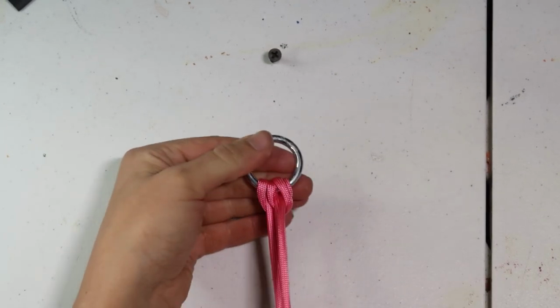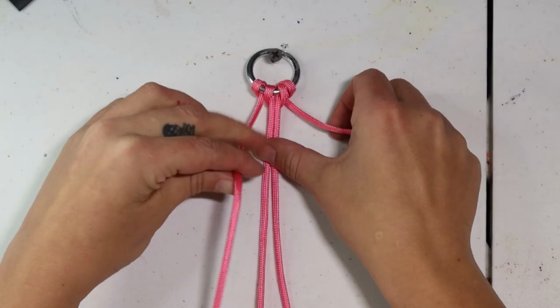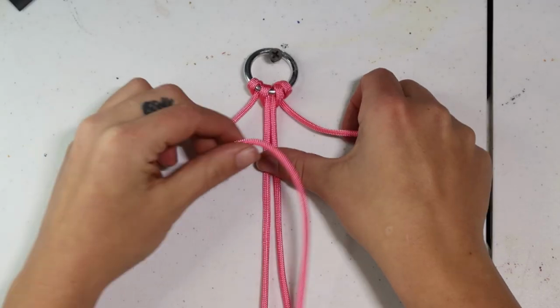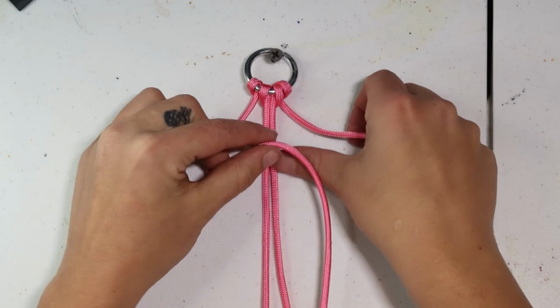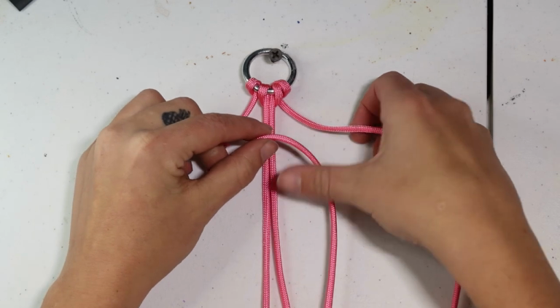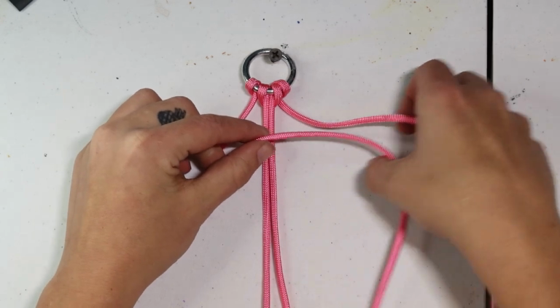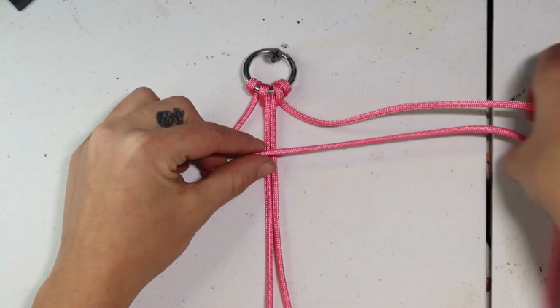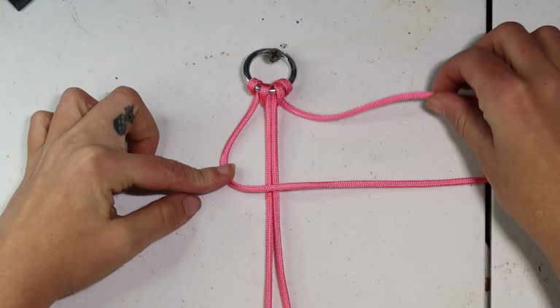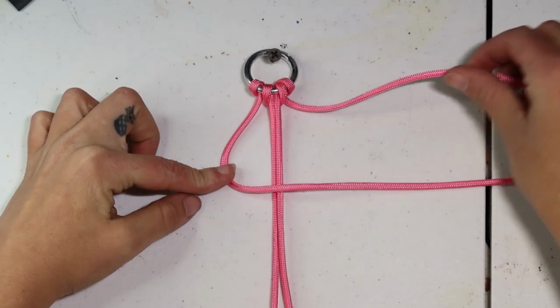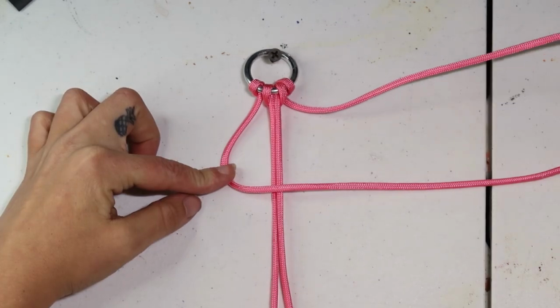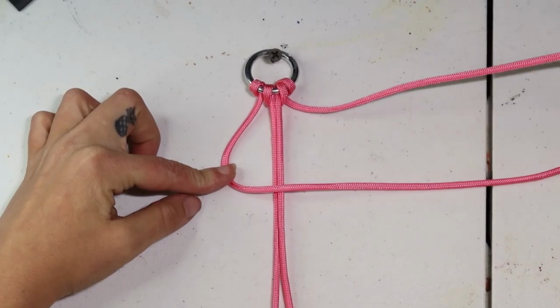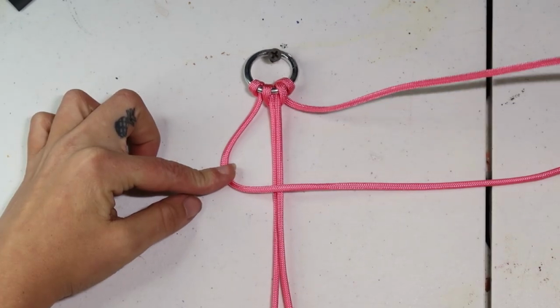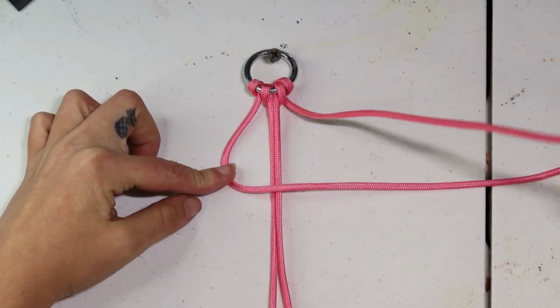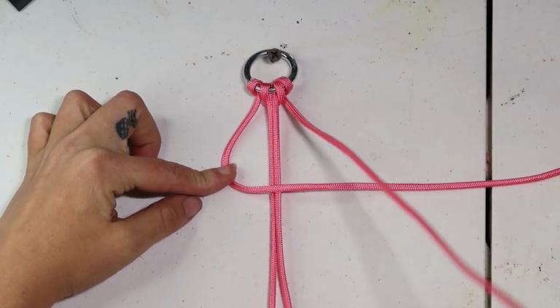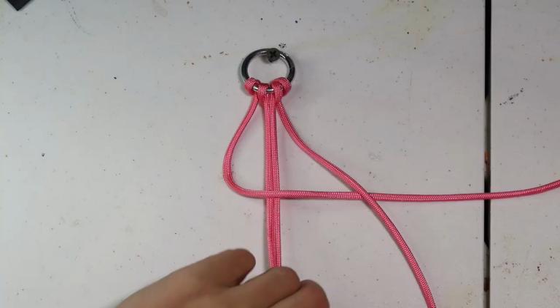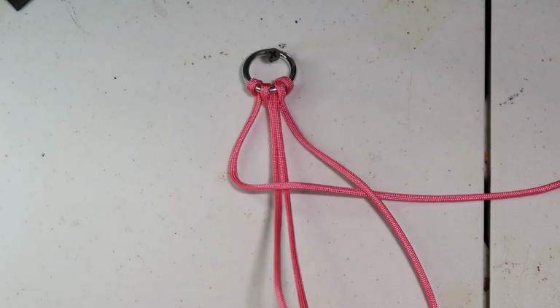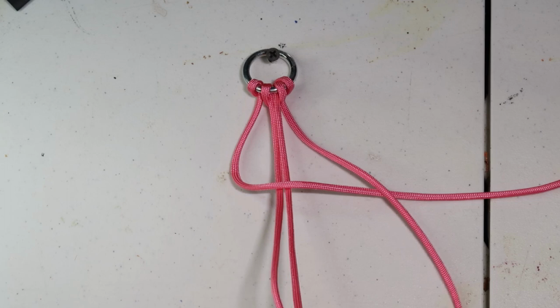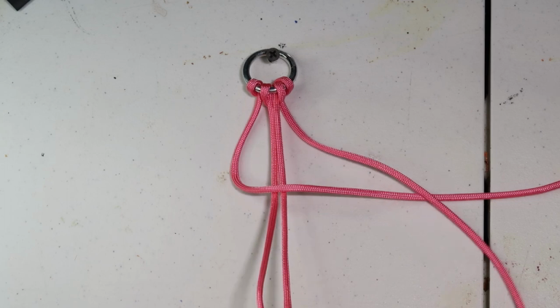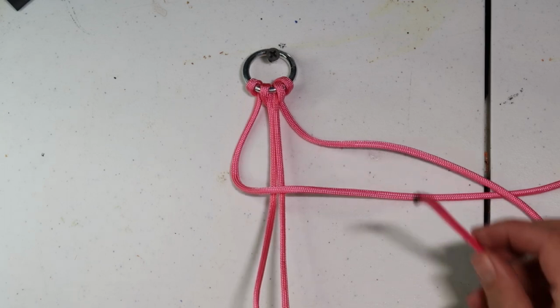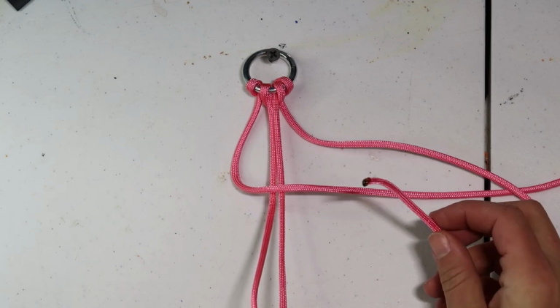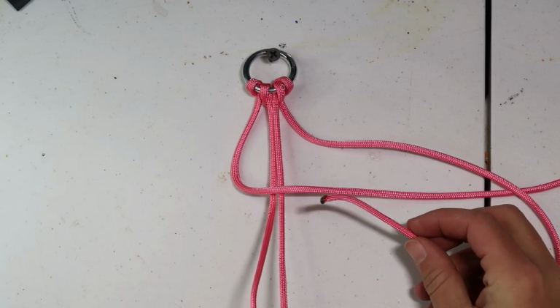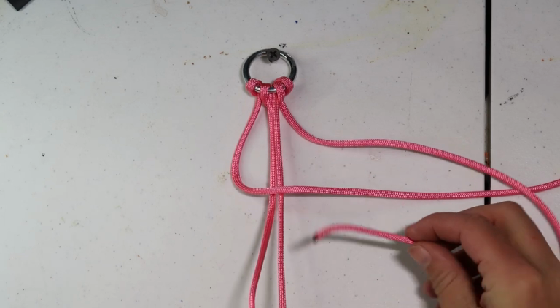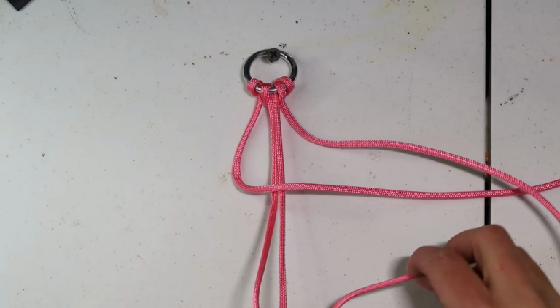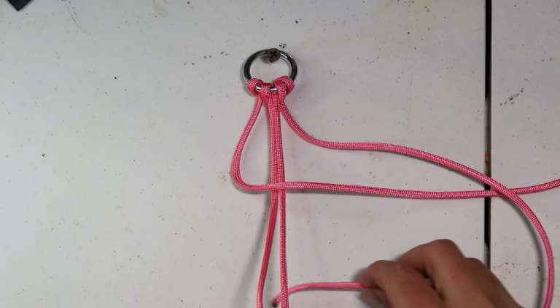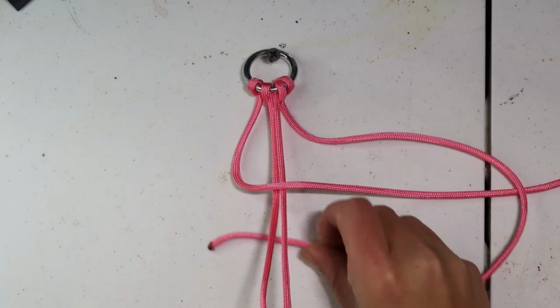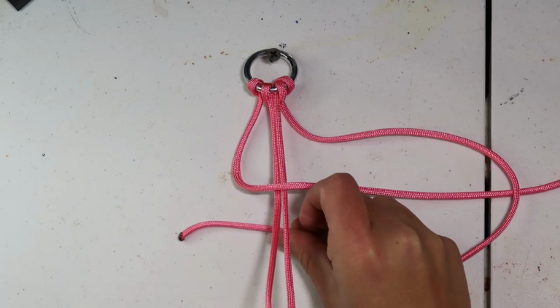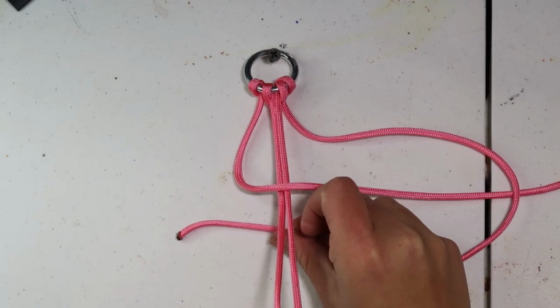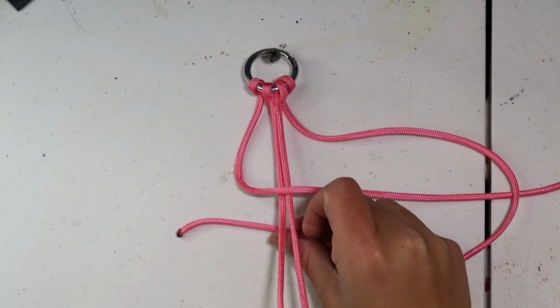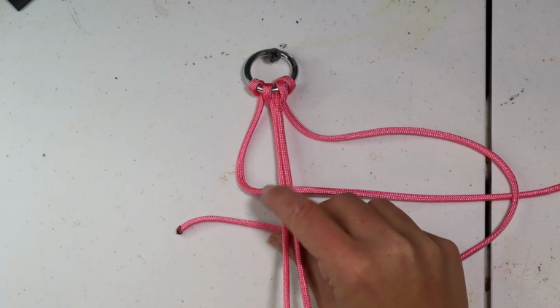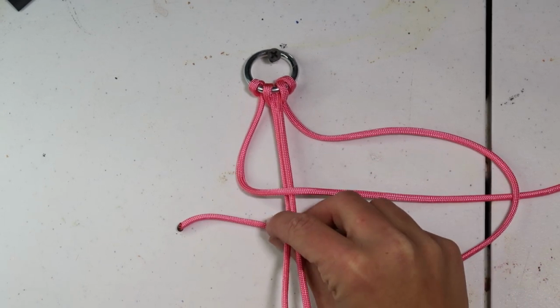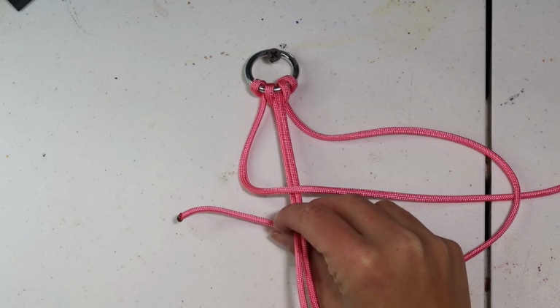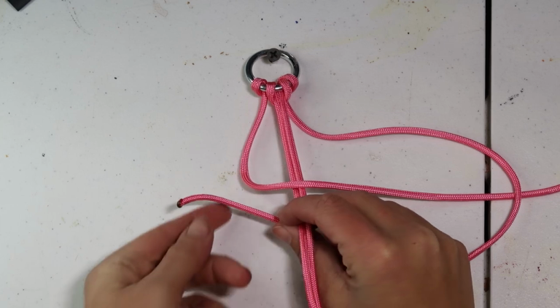We'll start by taking our left strand over the top of our two core strands, leaving a bit of a gap on that left side. We'll then take our right strand over the top of our left strand, under our core strands, and up through that gap we made on the left.